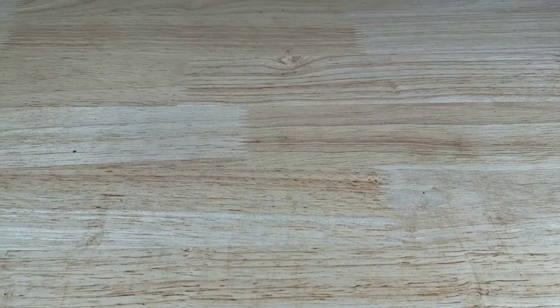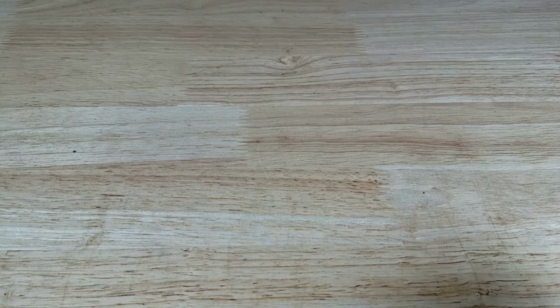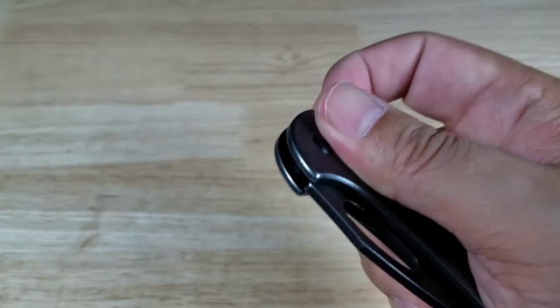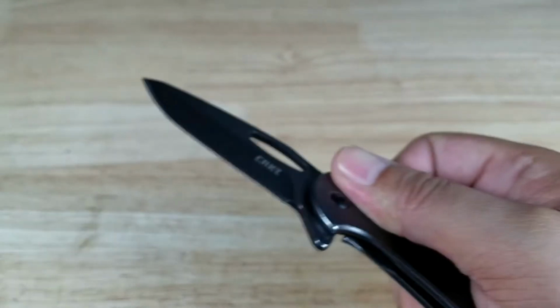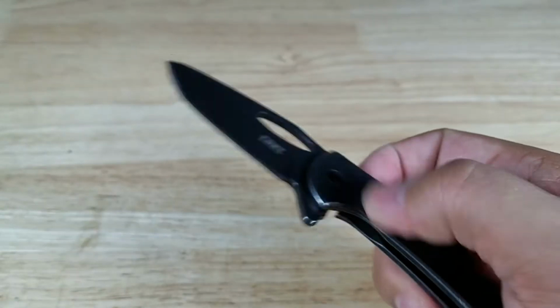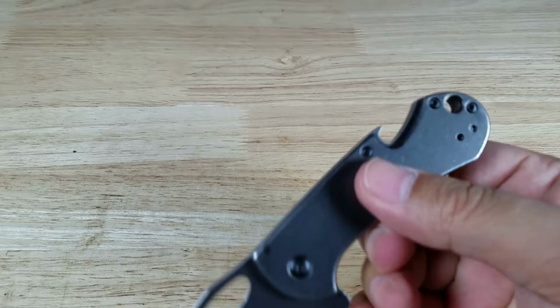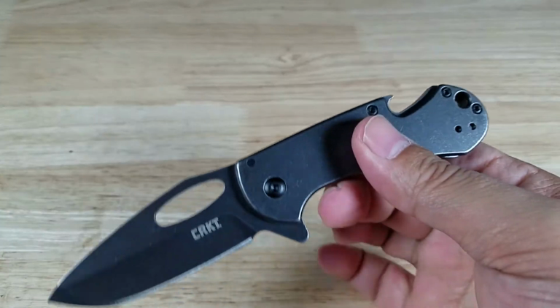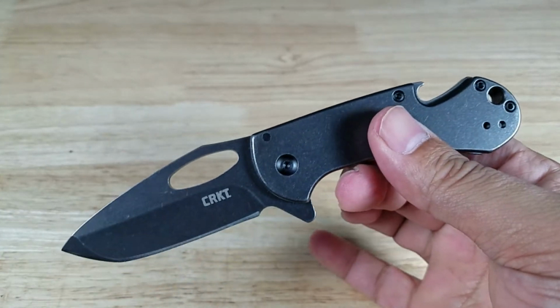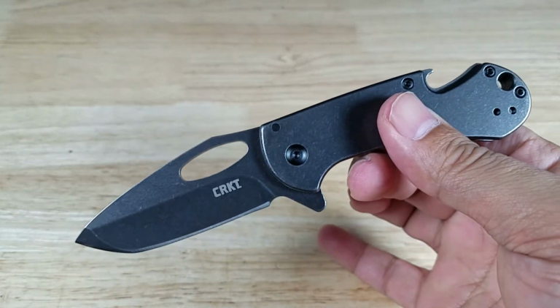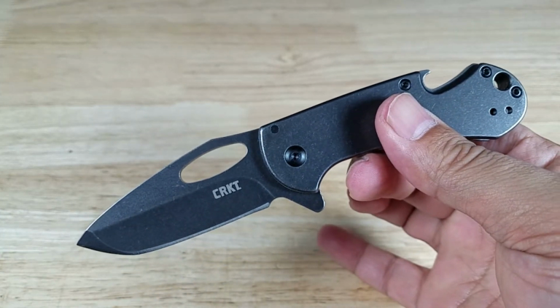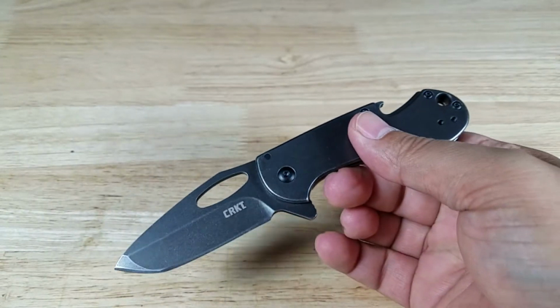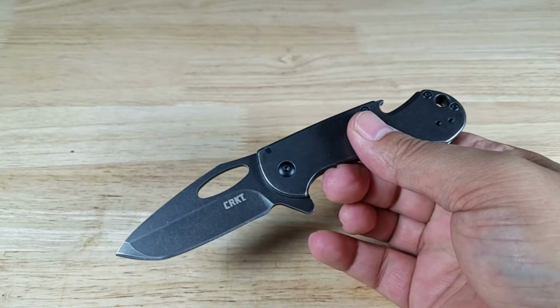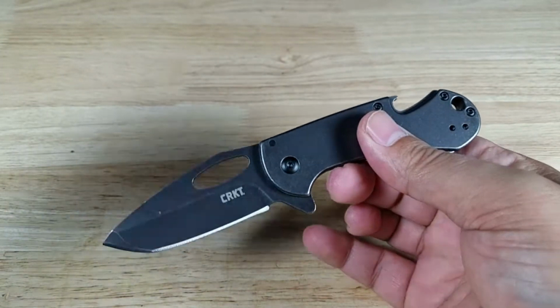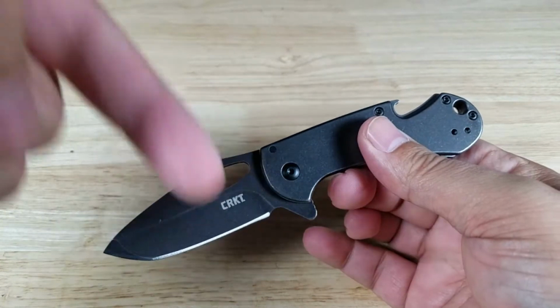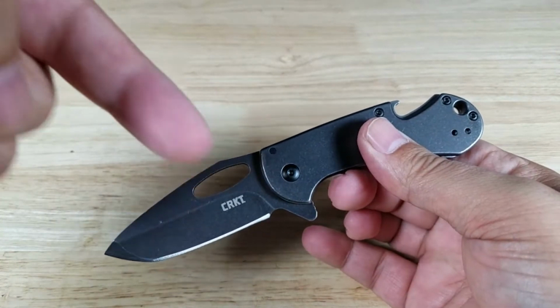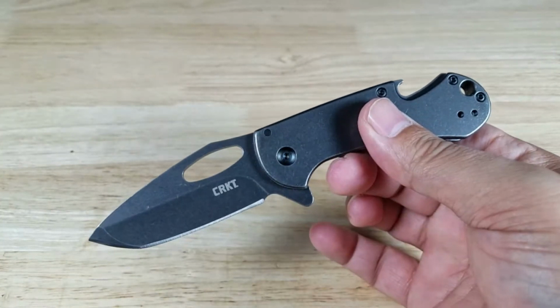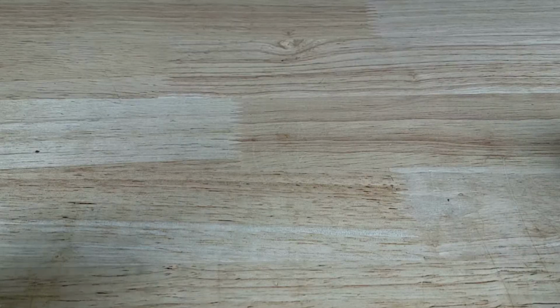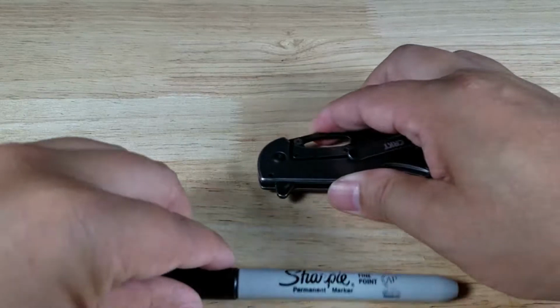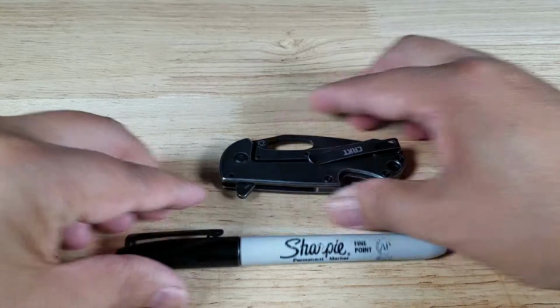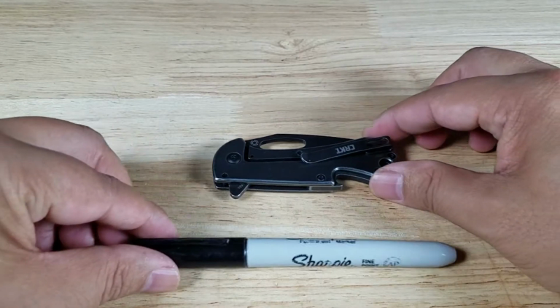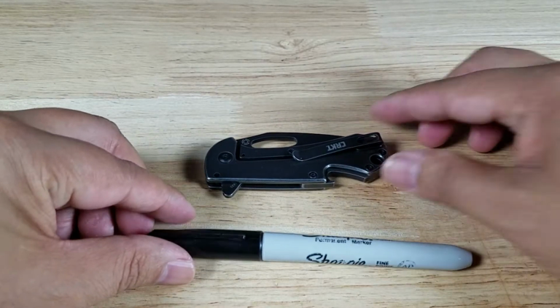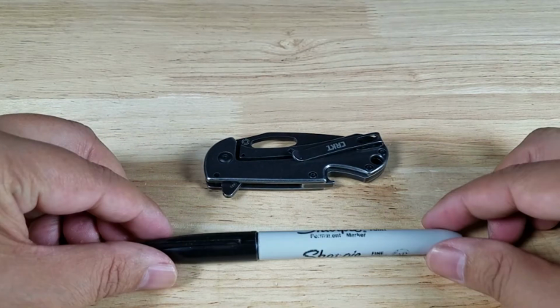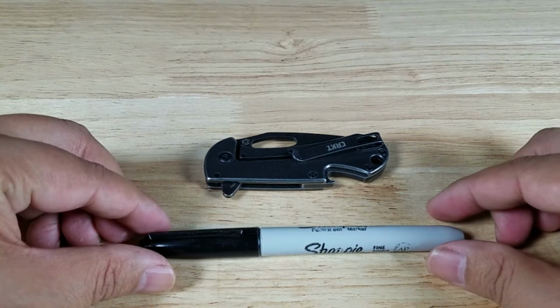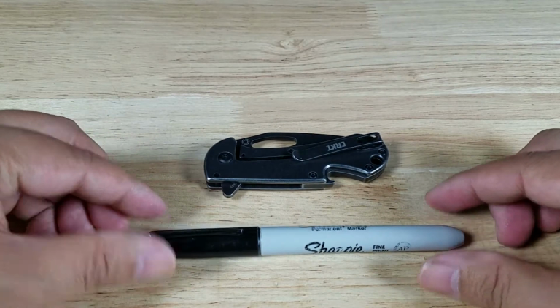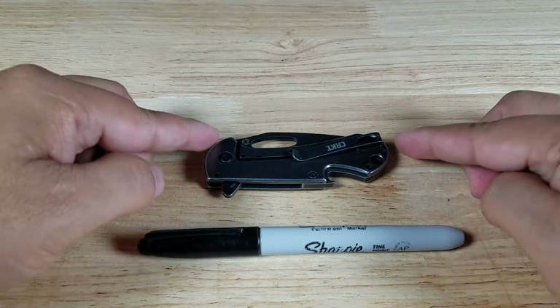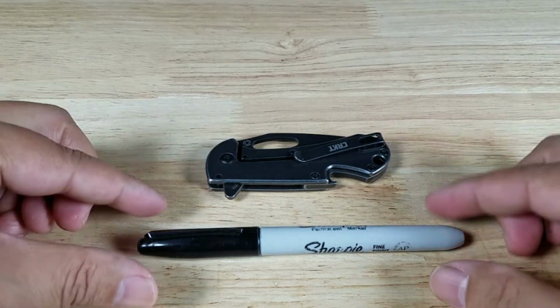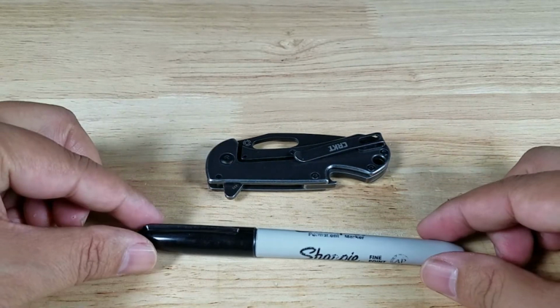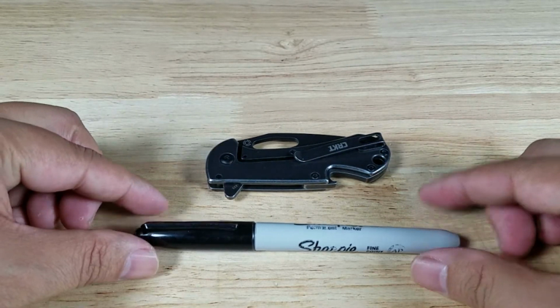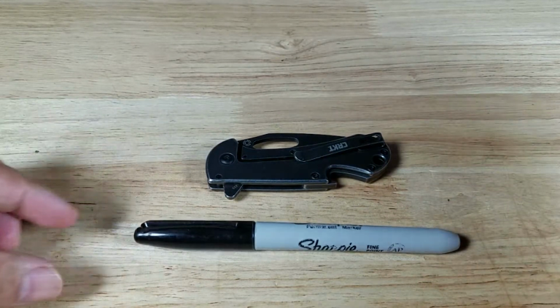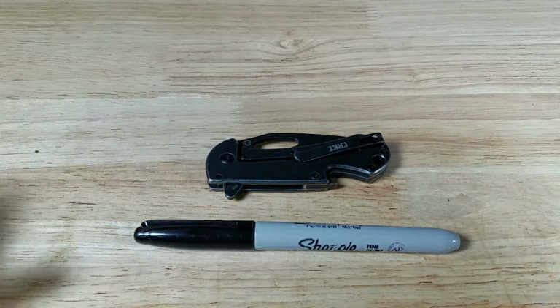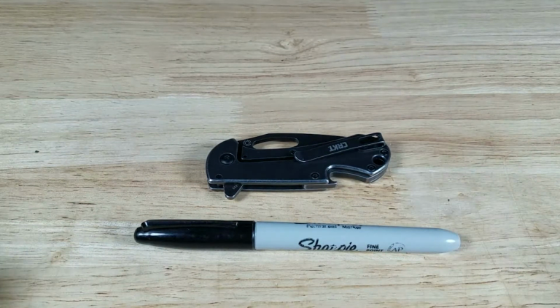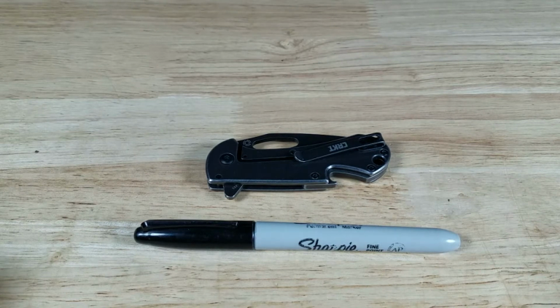If at the end of the video you feel like purchasing a BevEdge, make sure you check out the link in the description below. Alright, let's roll in our size comparisons. Here is a Sharpie knife, and you can tell this is on the smaller side of EDC knives.